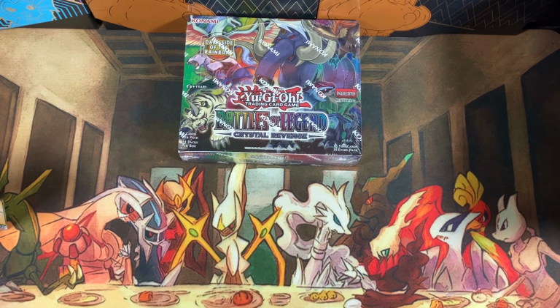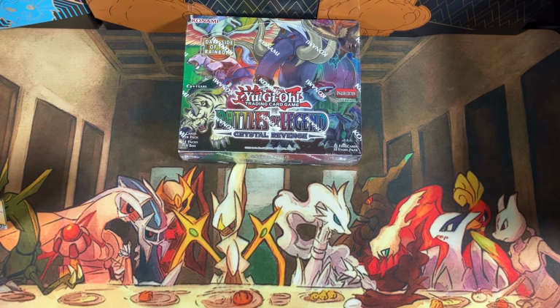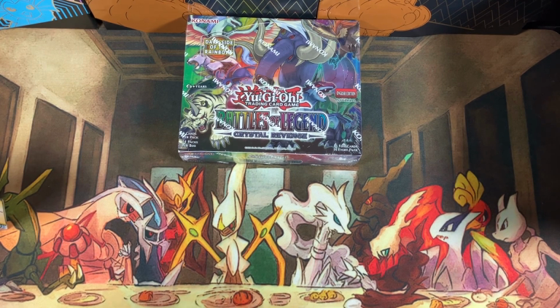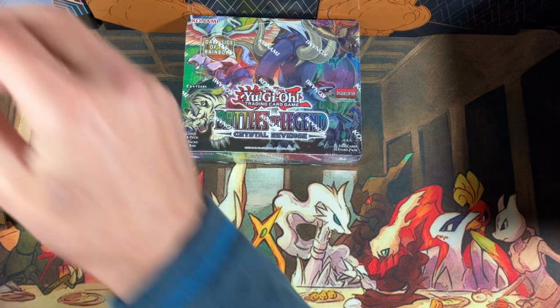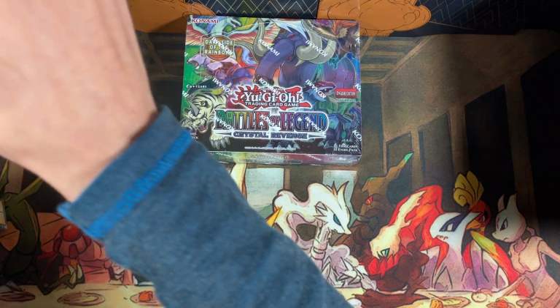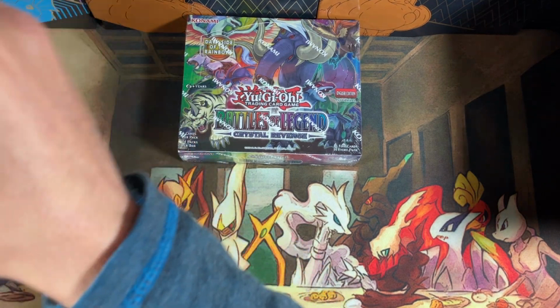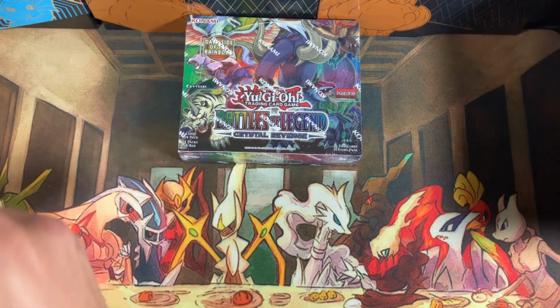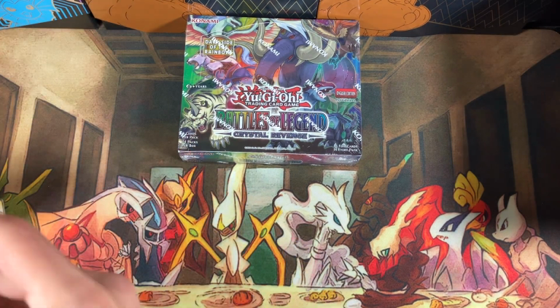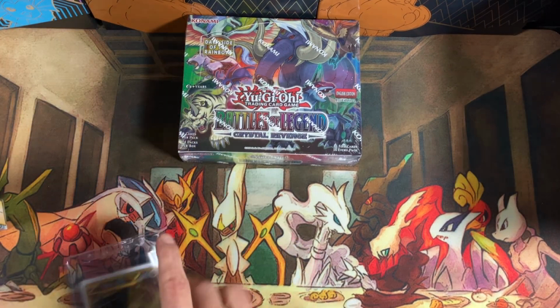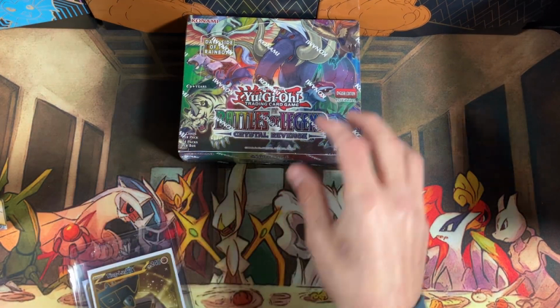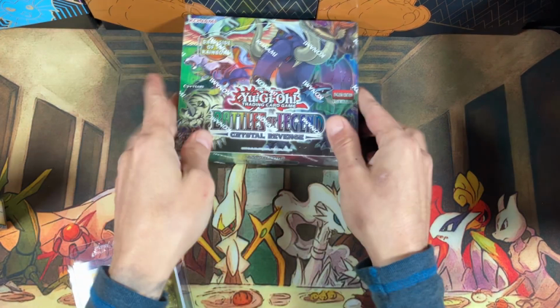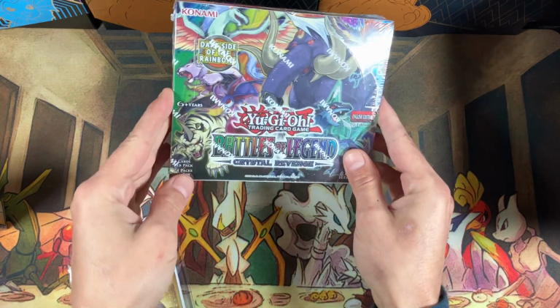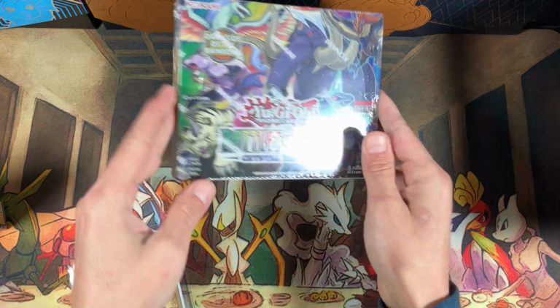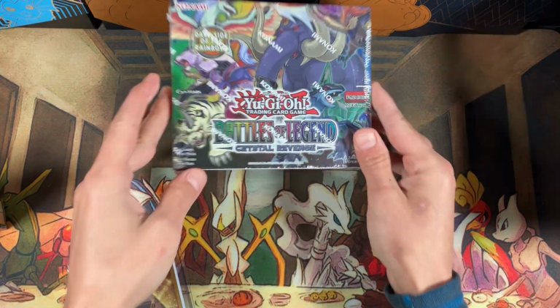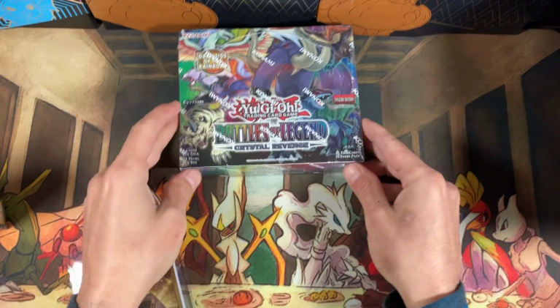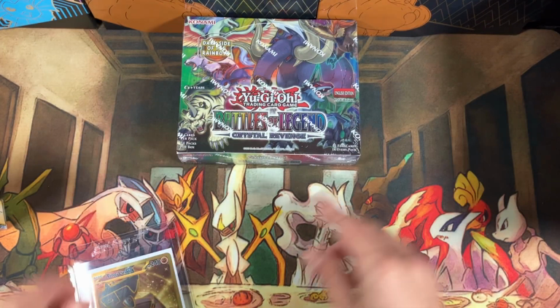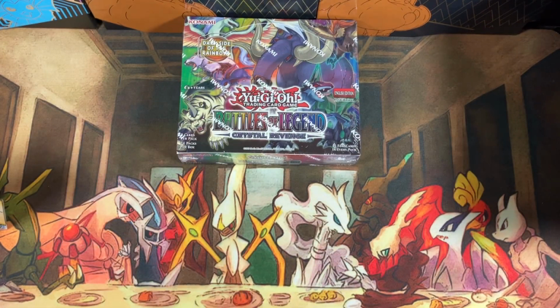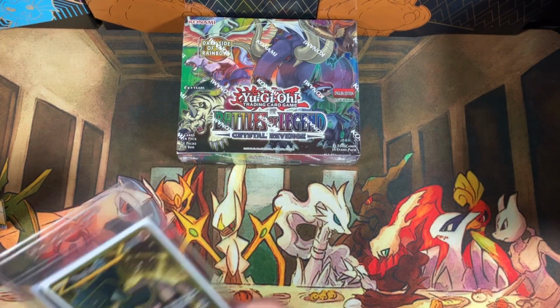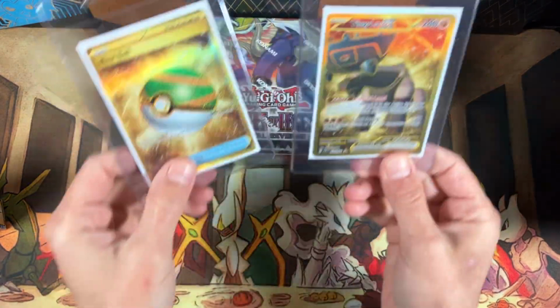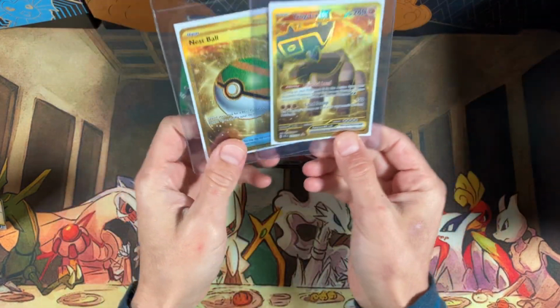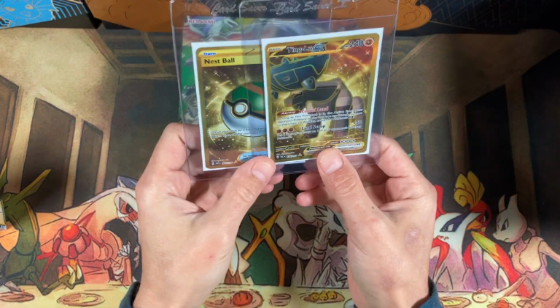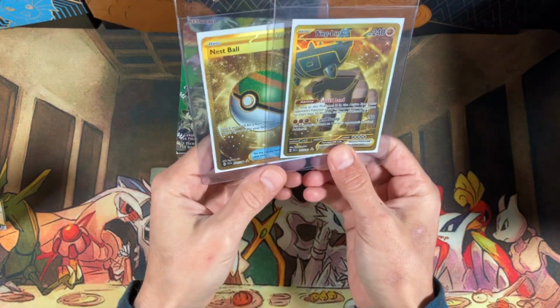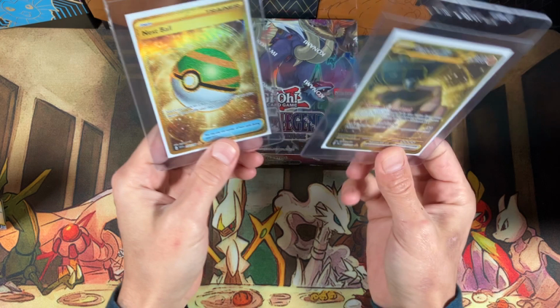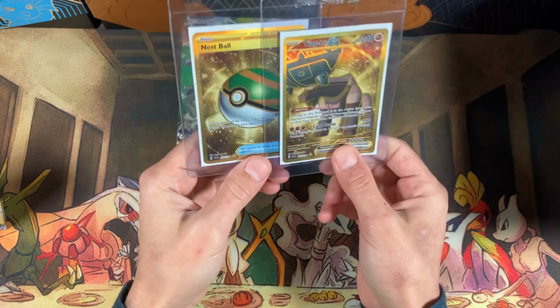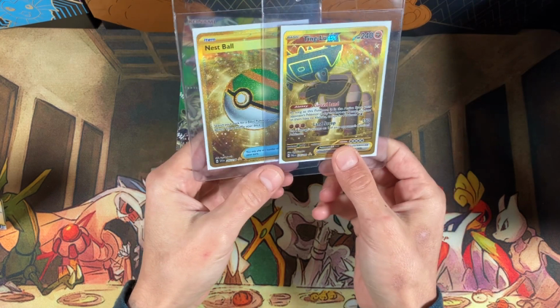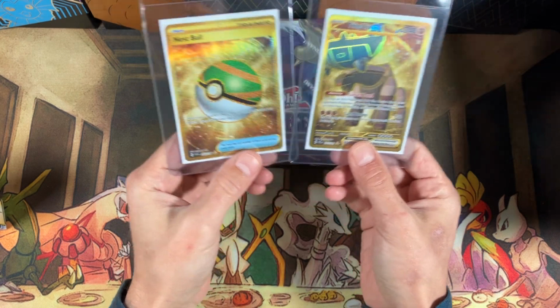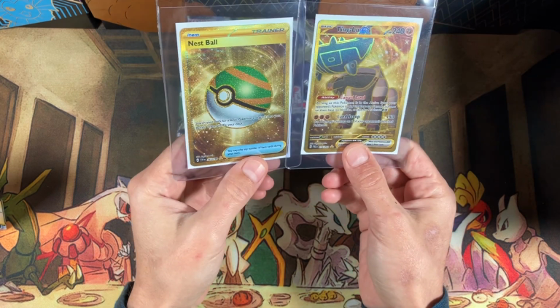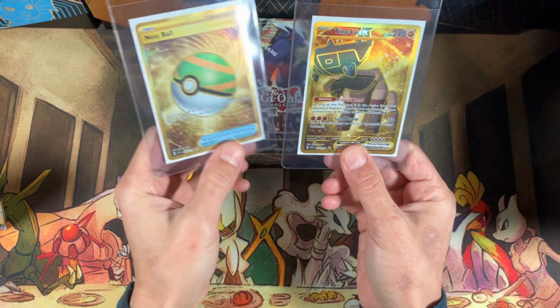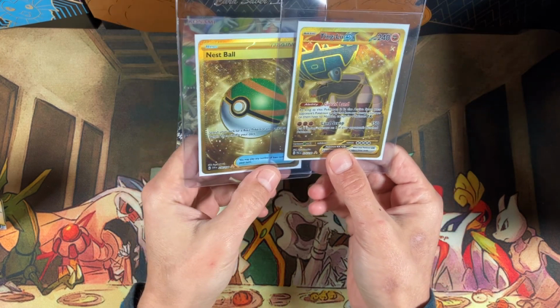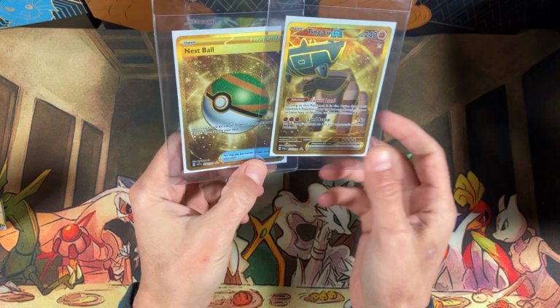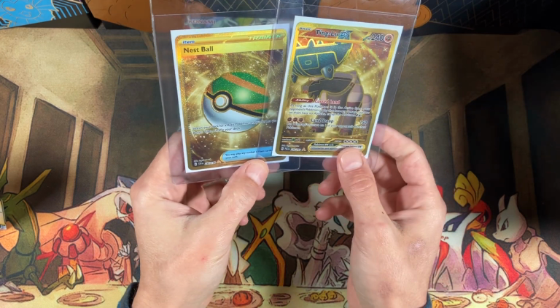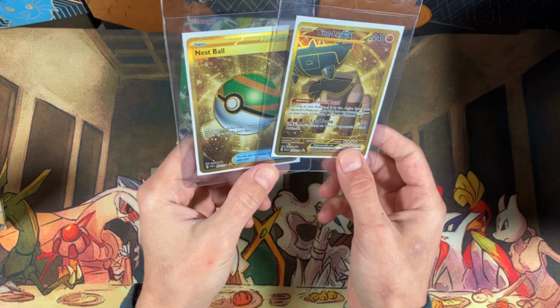Hey everyone, welcome back to Raw Cards and Collectibles. Today we are going to open up another booster box of Battles of Legend Crystal Revenge. And for a giveaway for the end of November, we're going to be giving away this Nest Ball and Tinglu EX.